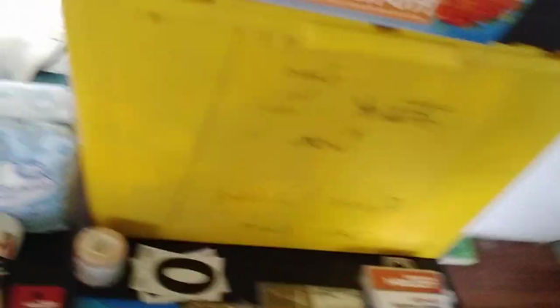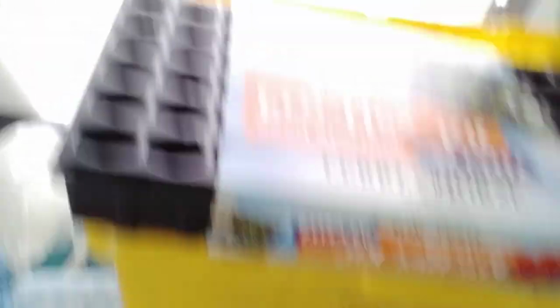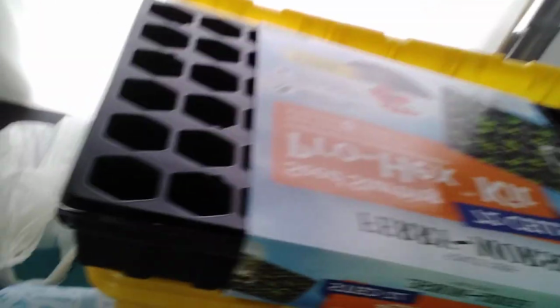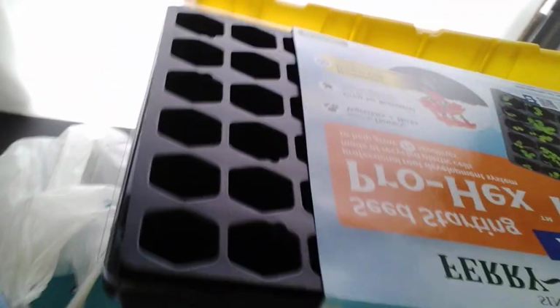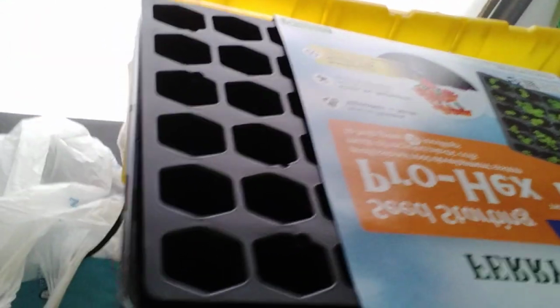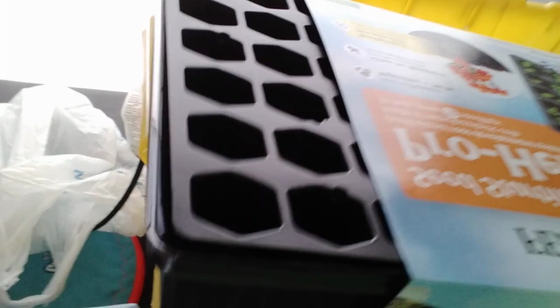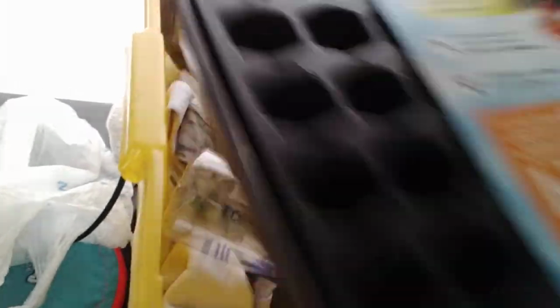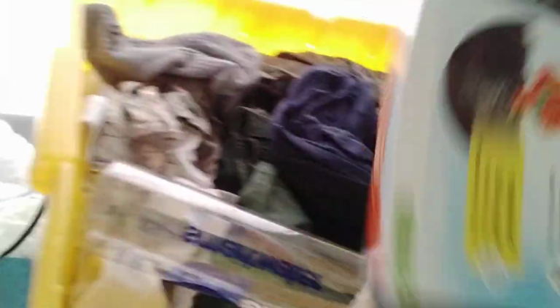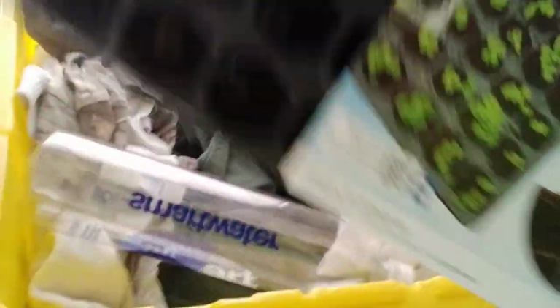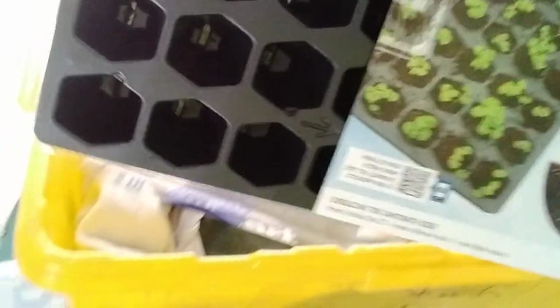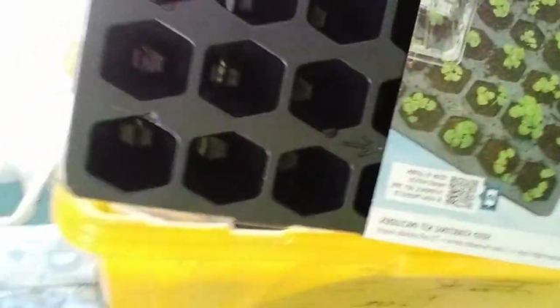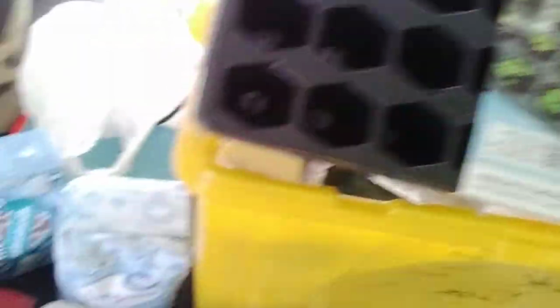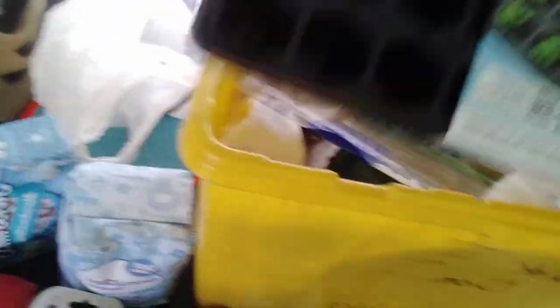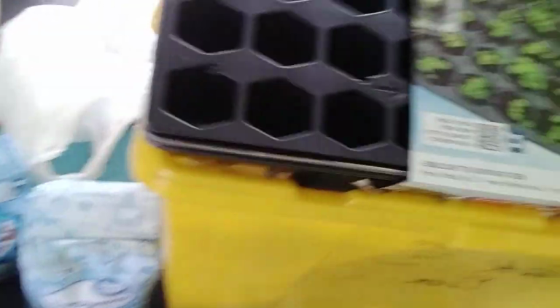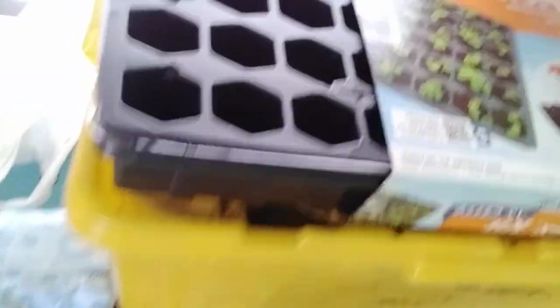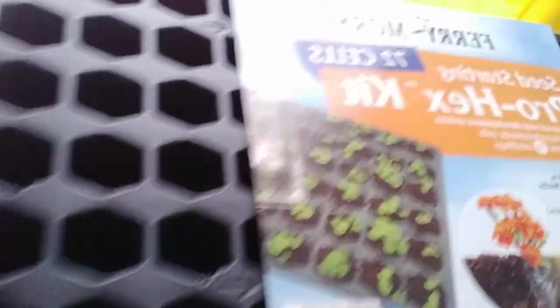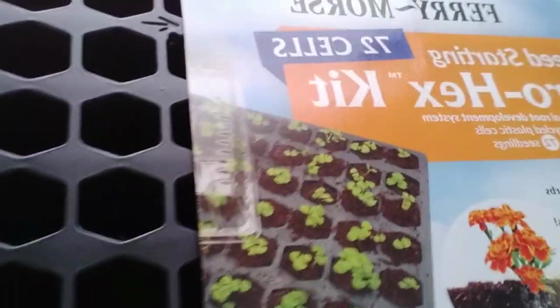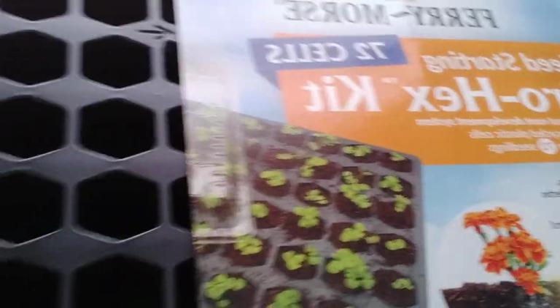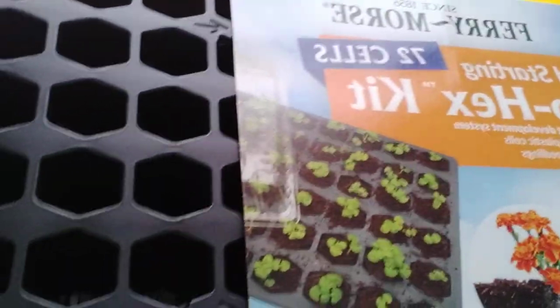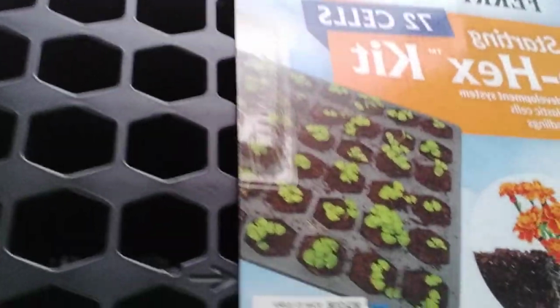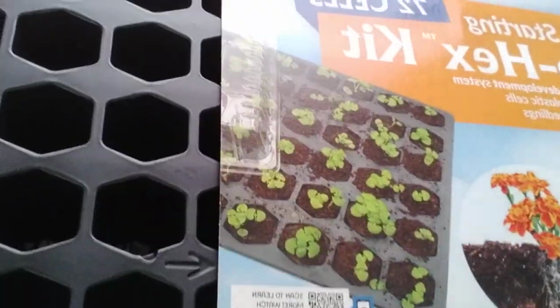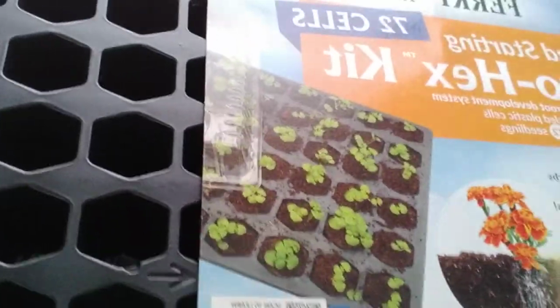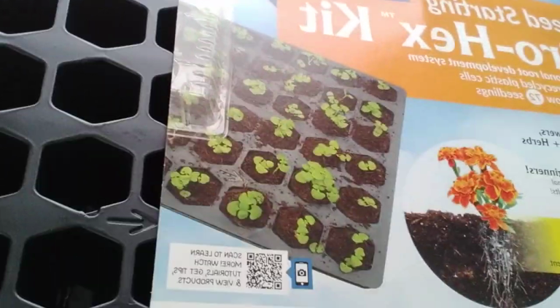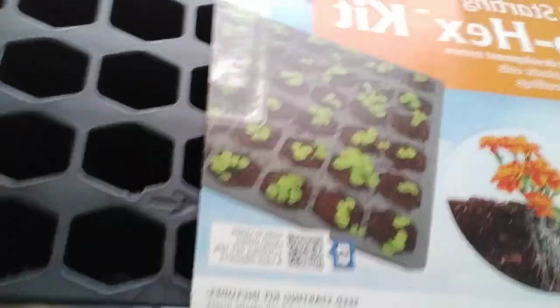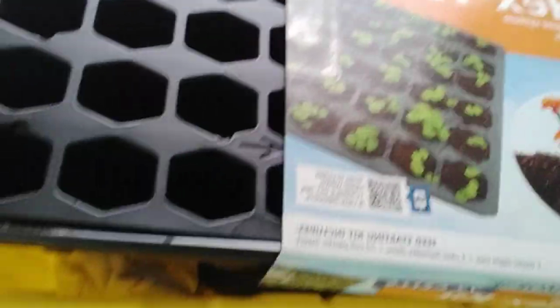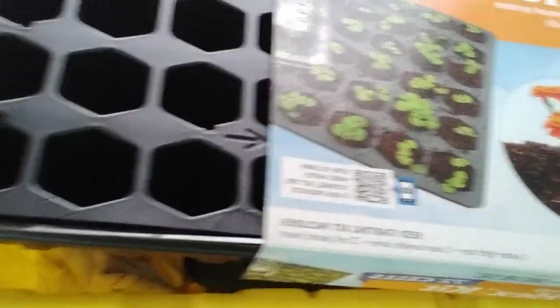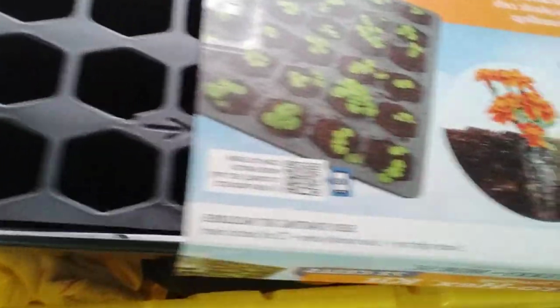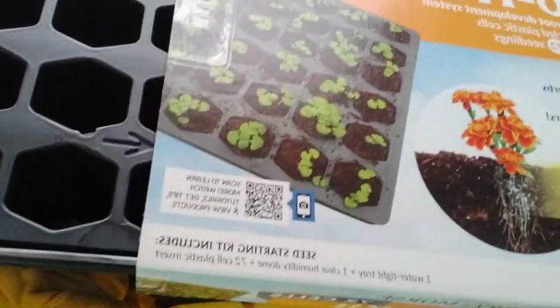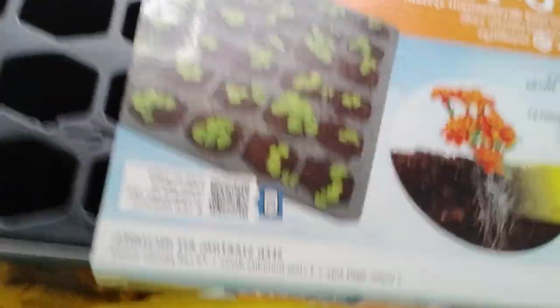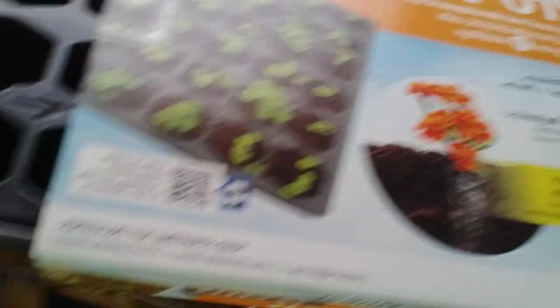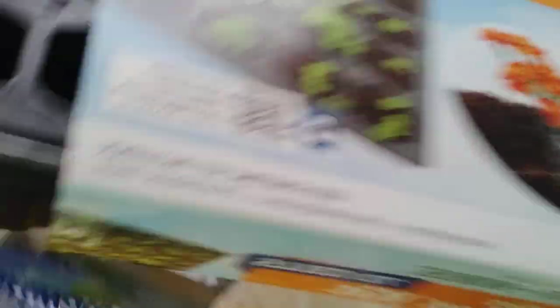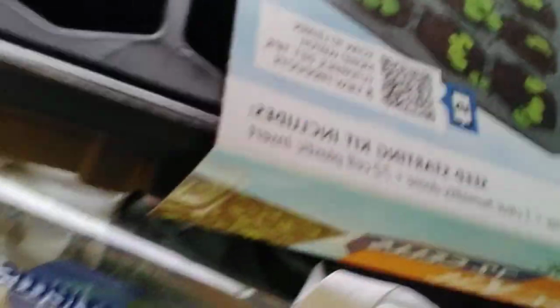Got us a starter kit for starting some seeds. Five and change on that.